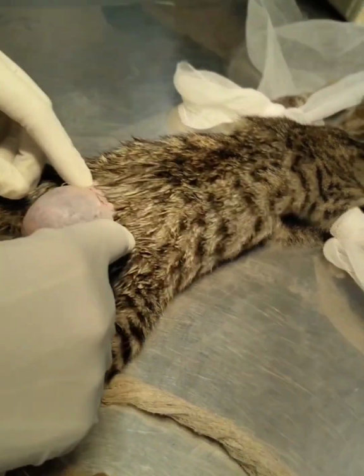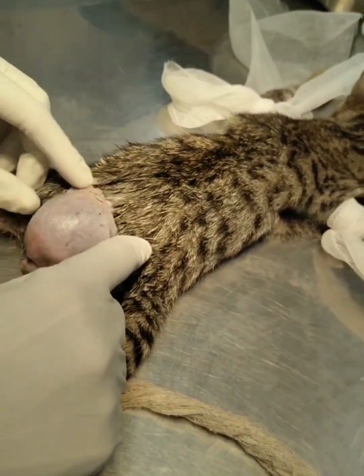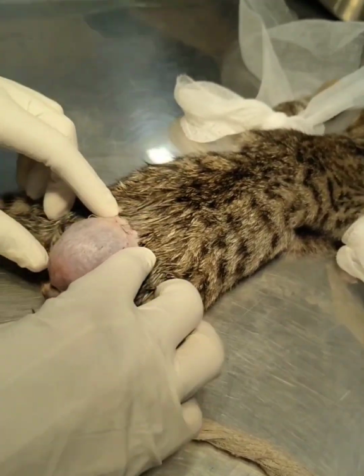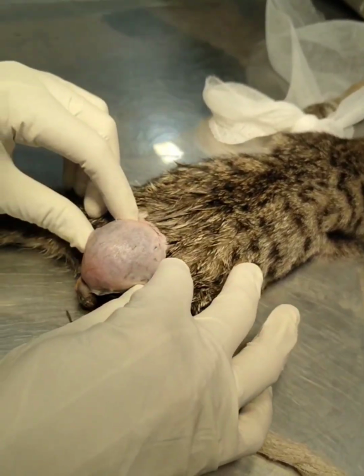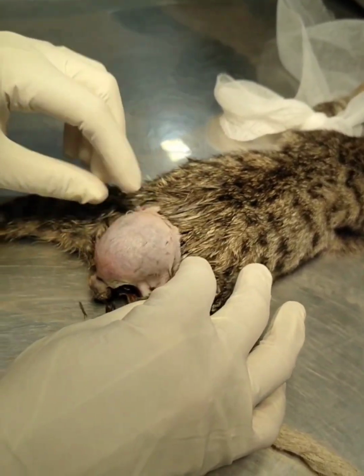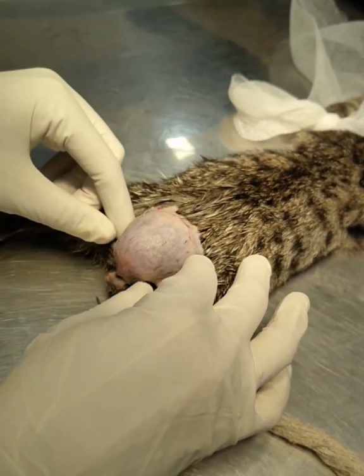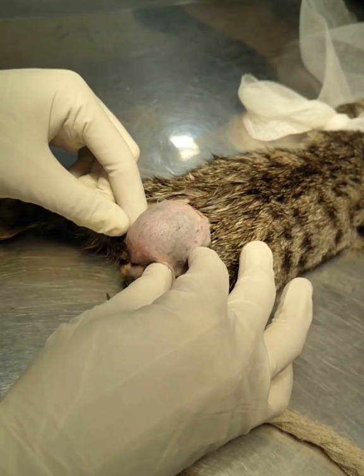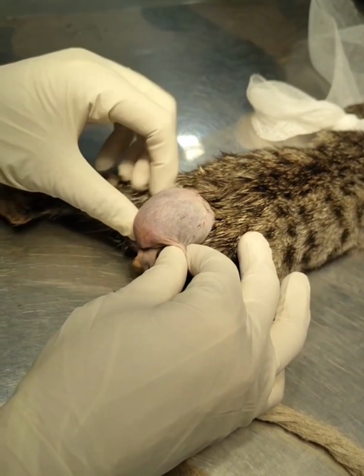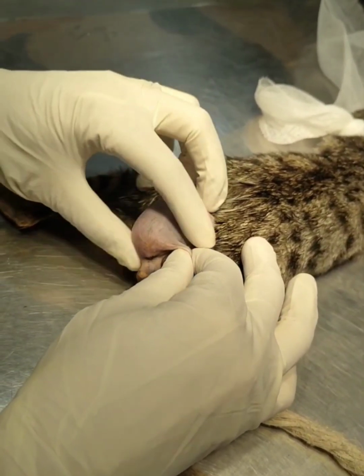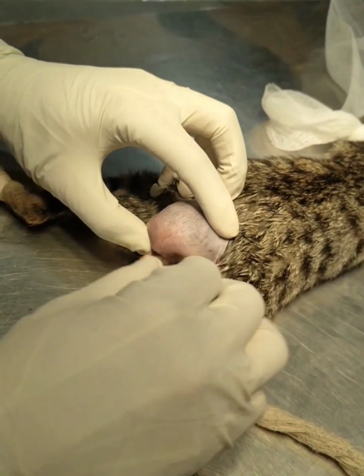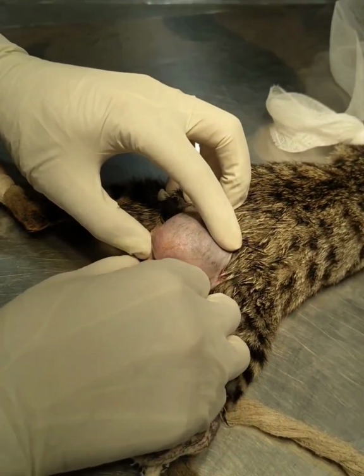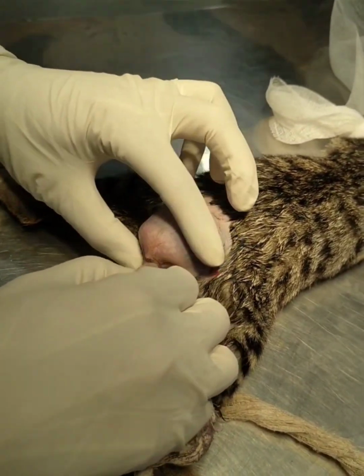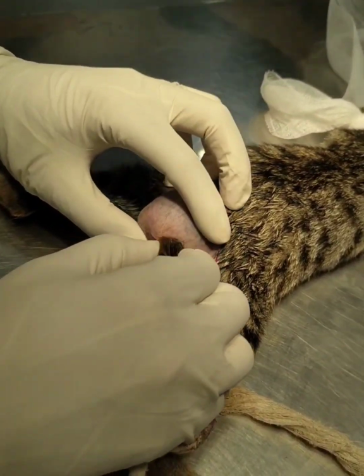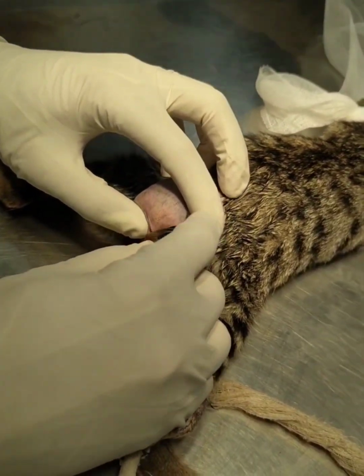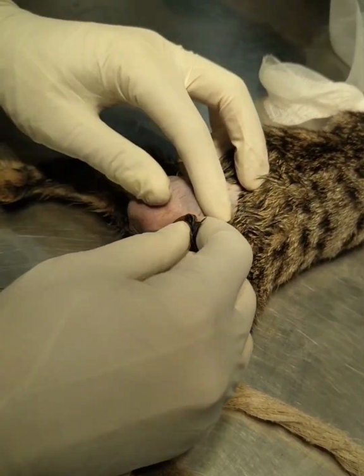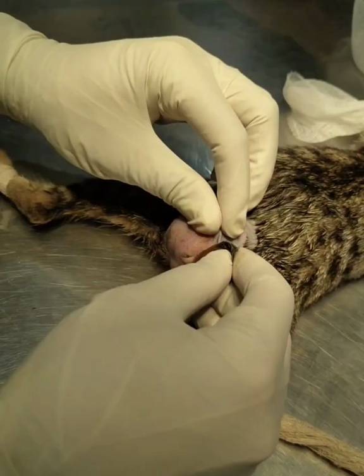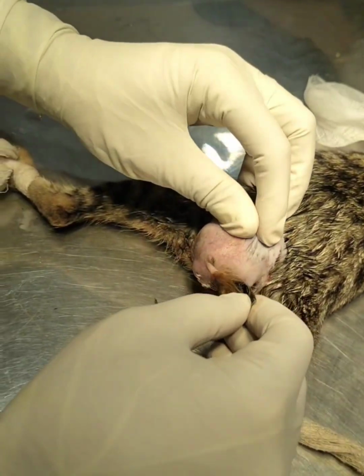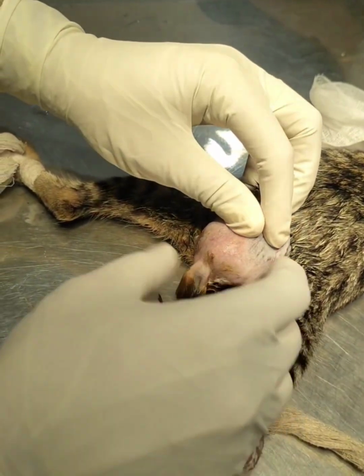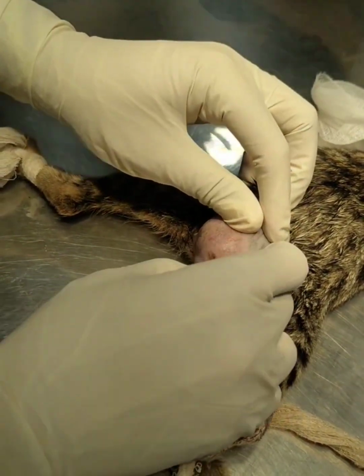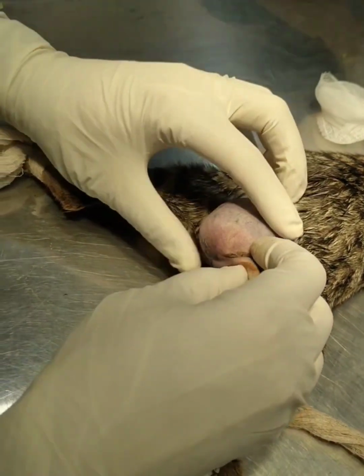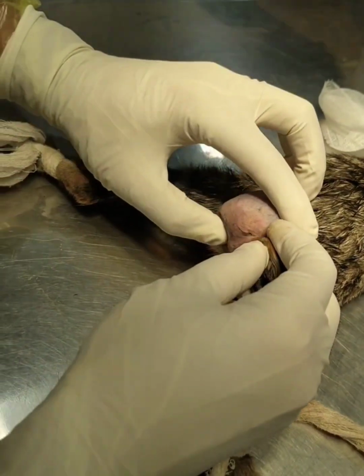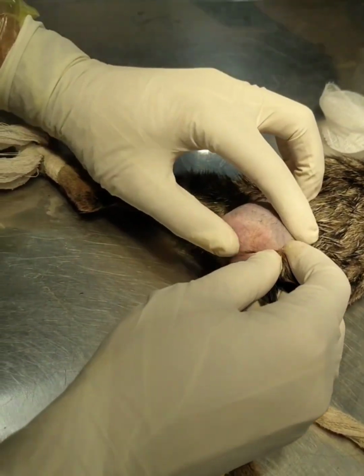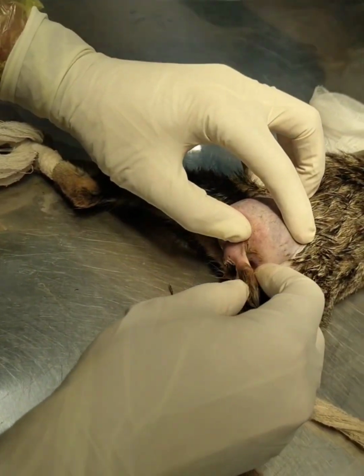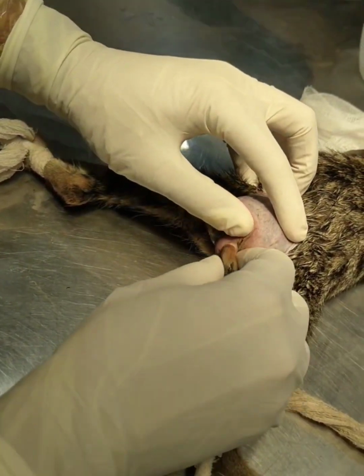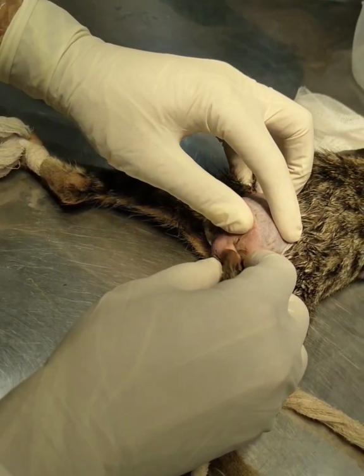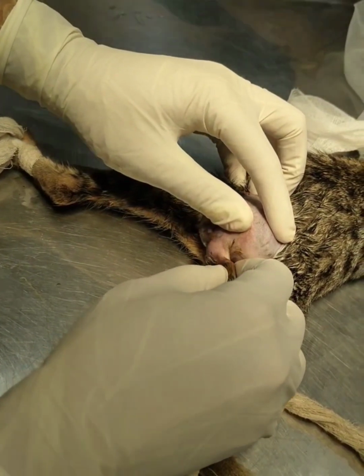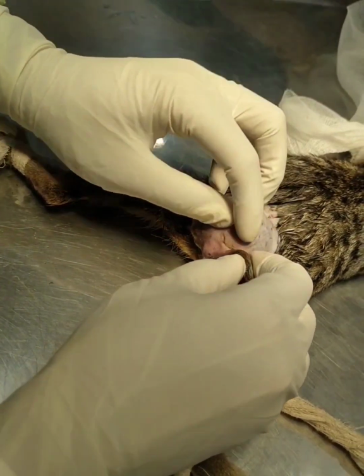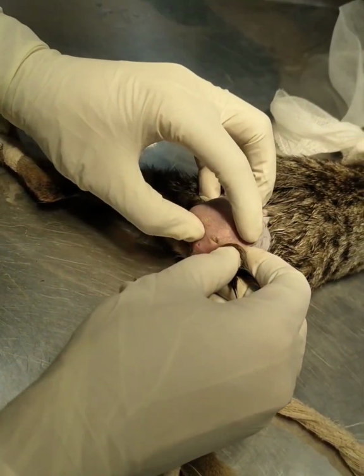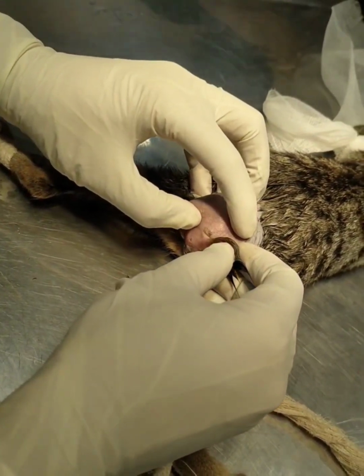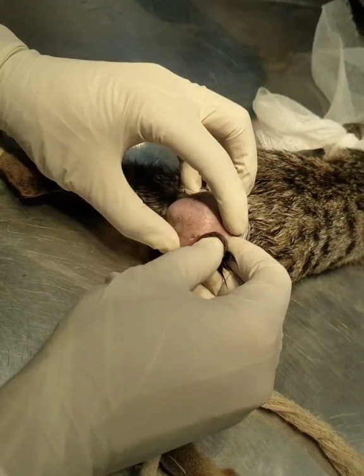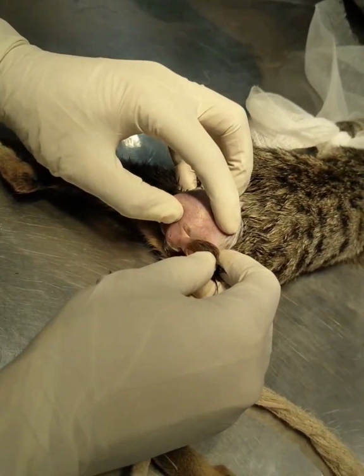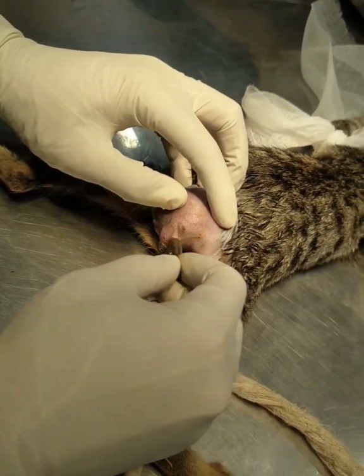This is the kitten. The history of the kitten is that it has no opening for the anus. This may be a case of atresia ani or atresia coli.